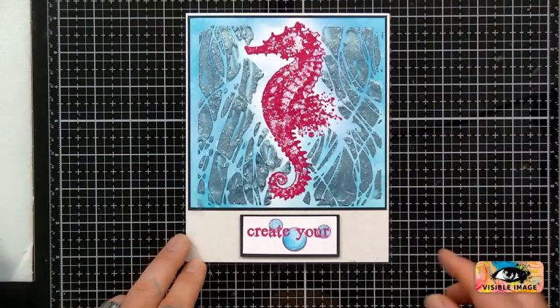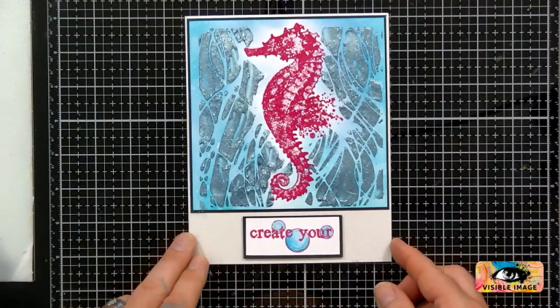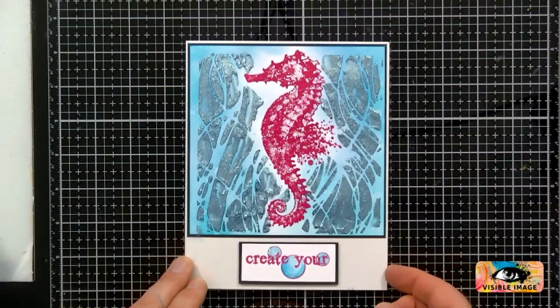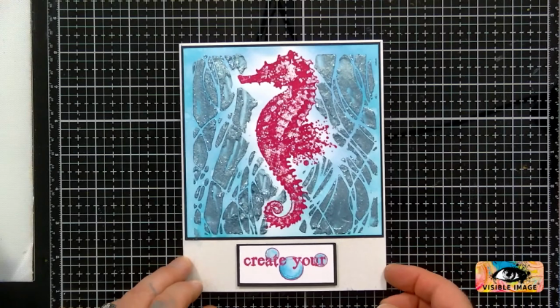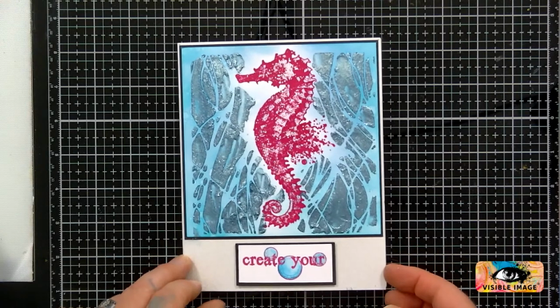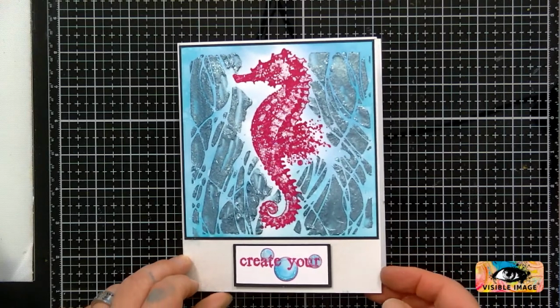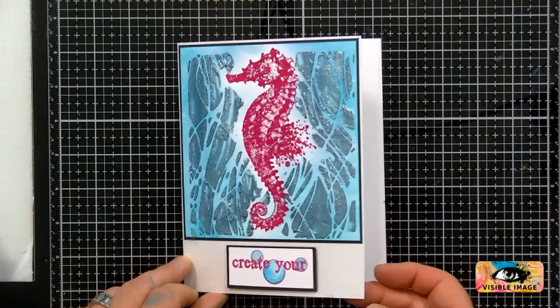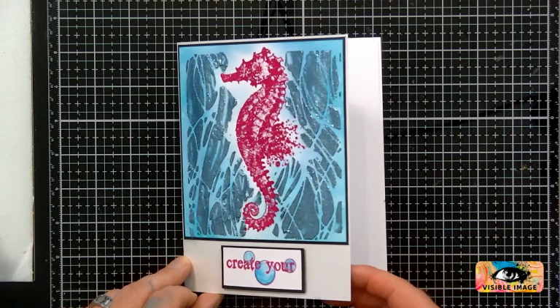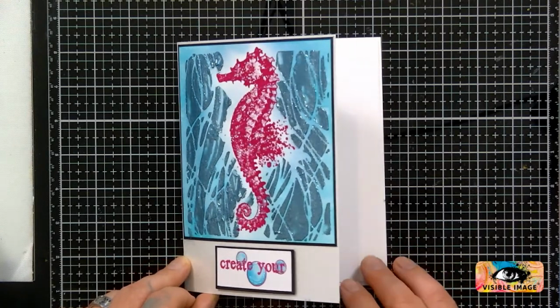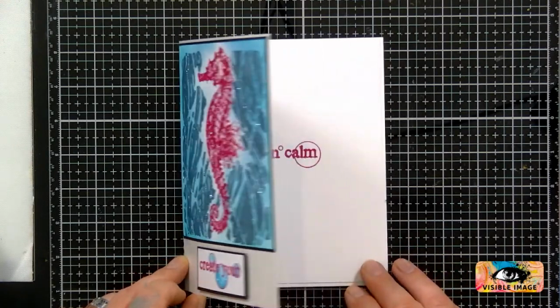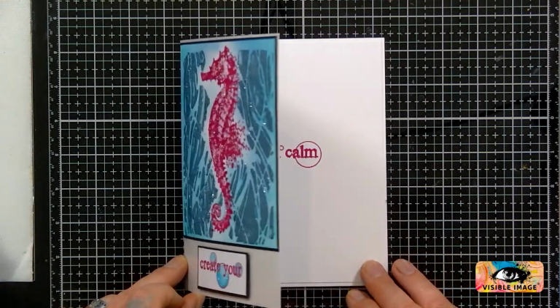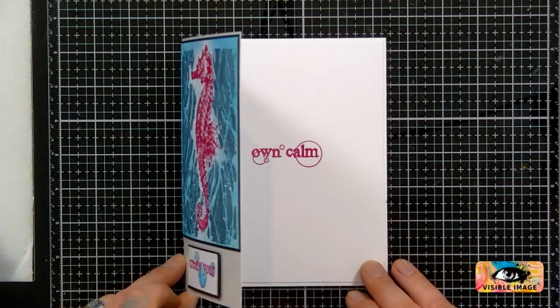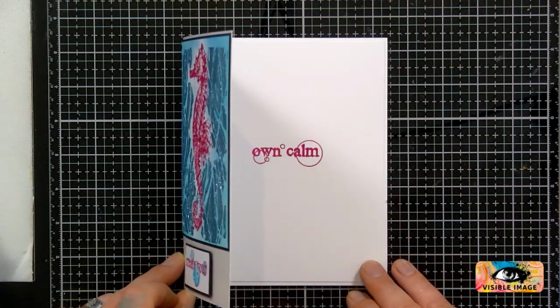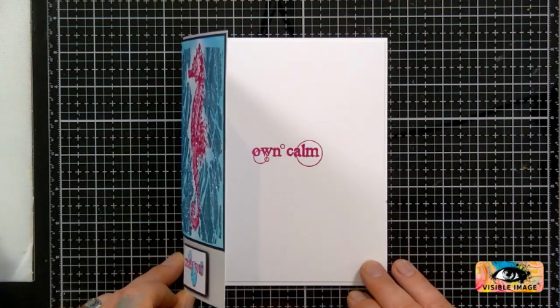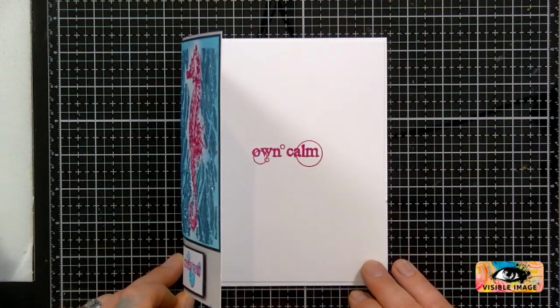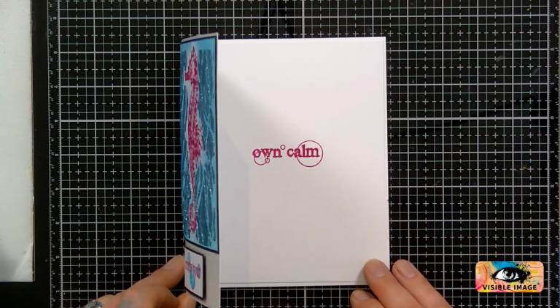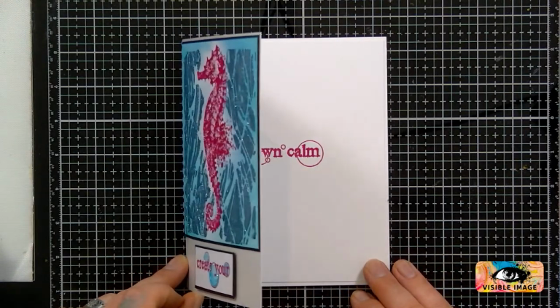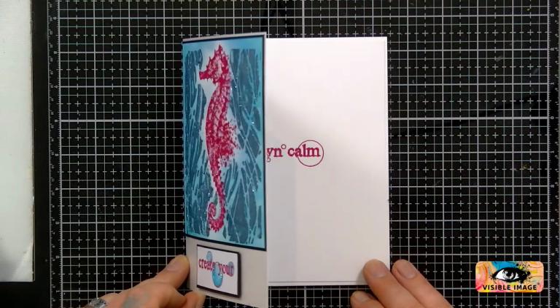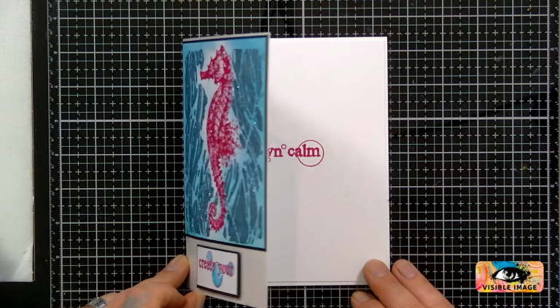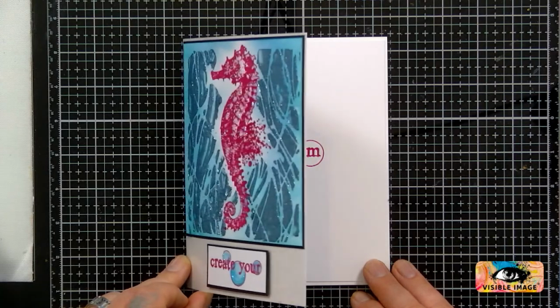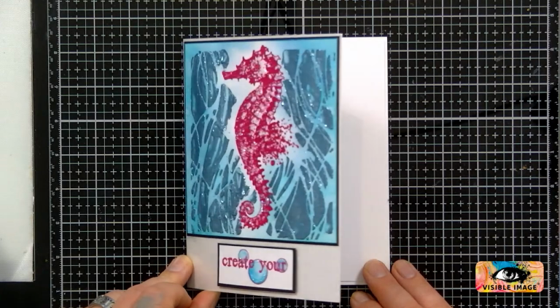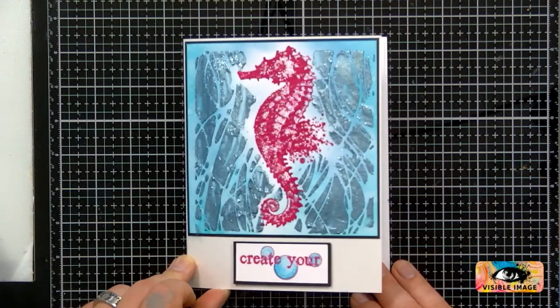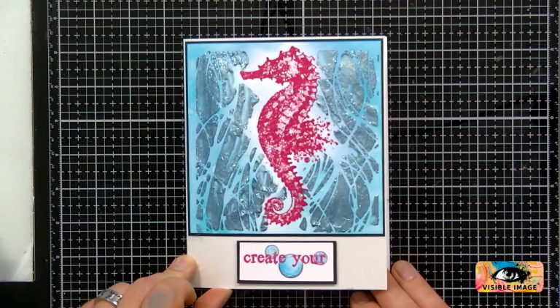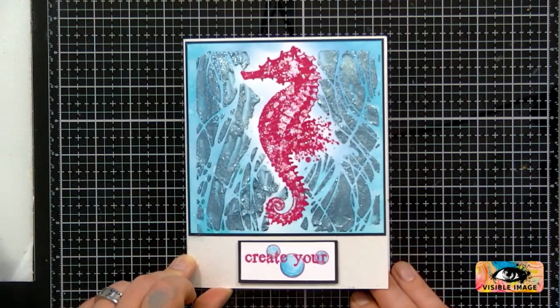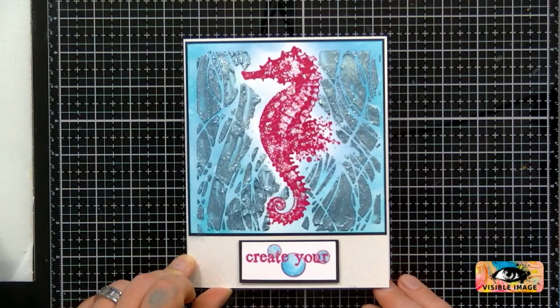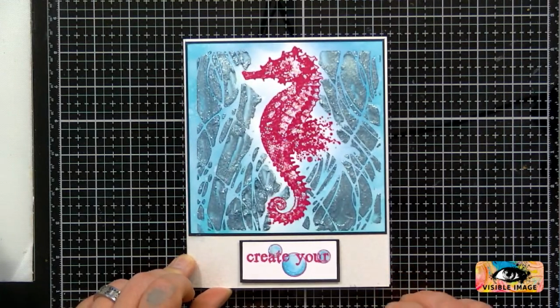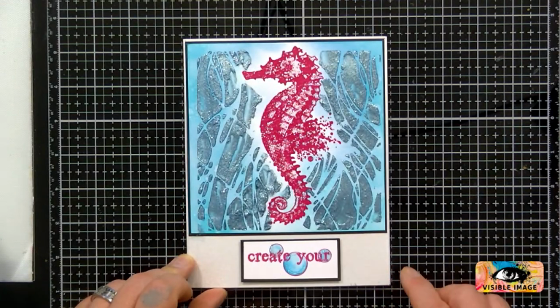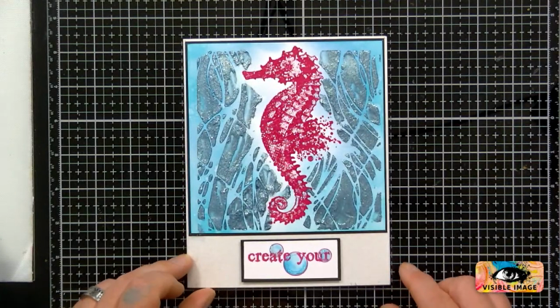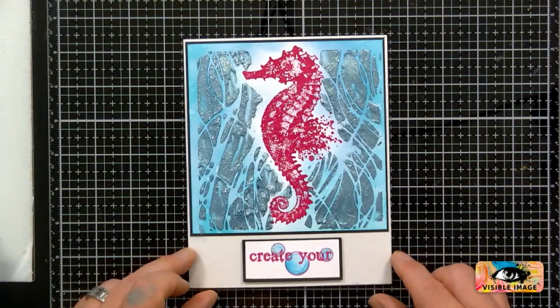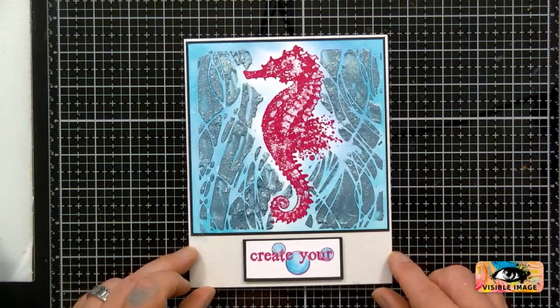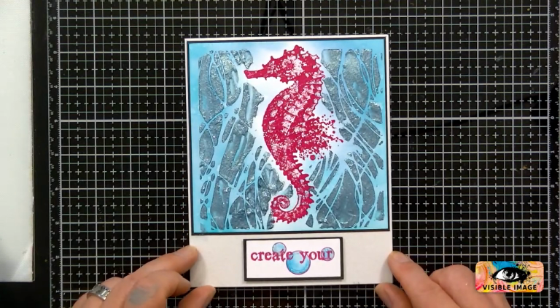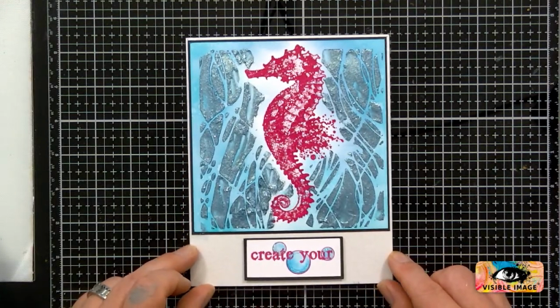And as I say, on the inside you have... I'll colour that in as well — so 'Create Your Own Calm.' That's quite an easy little card to make, isn't it?